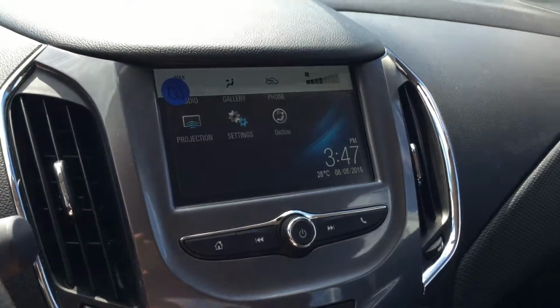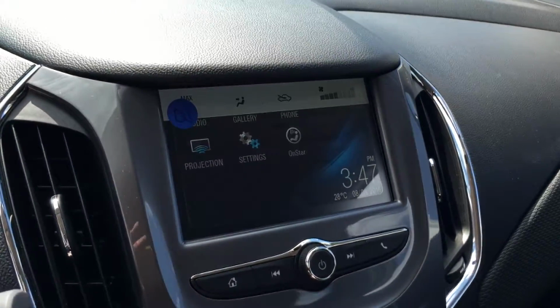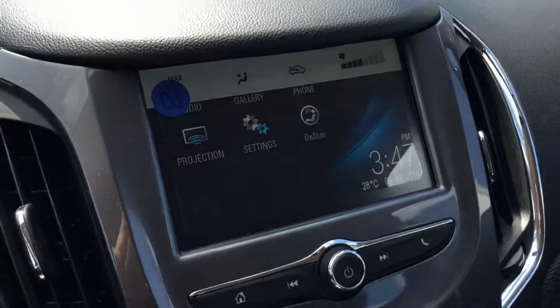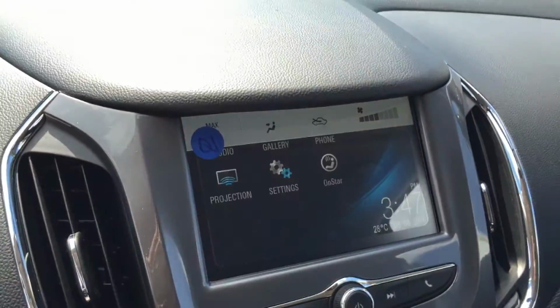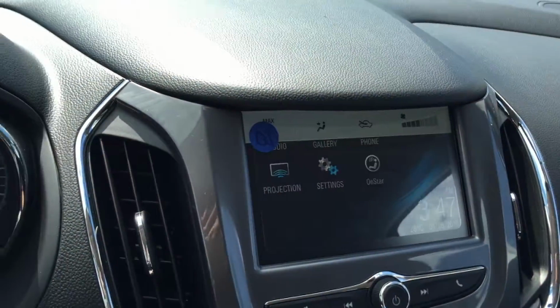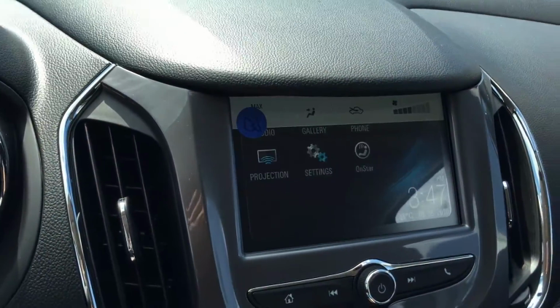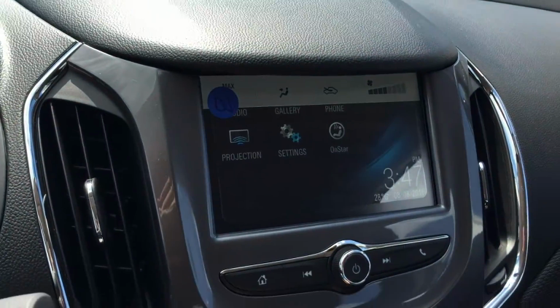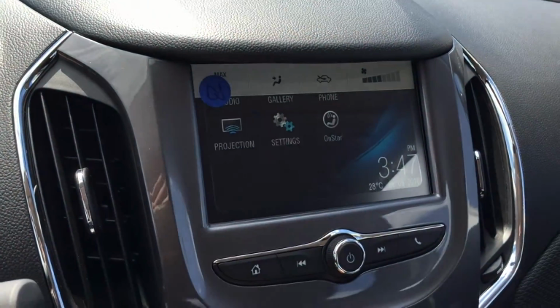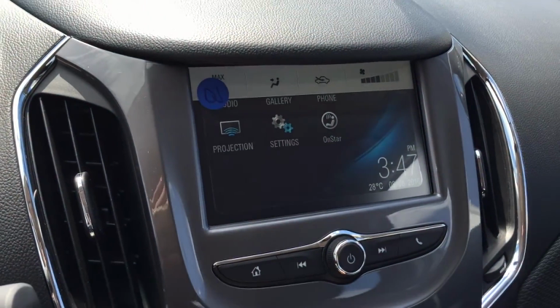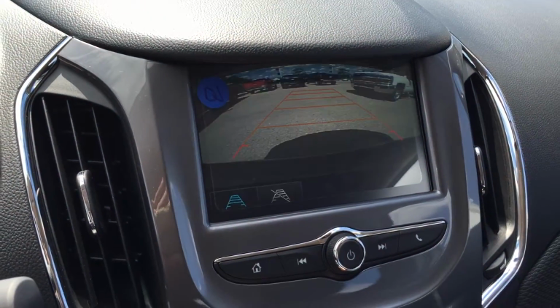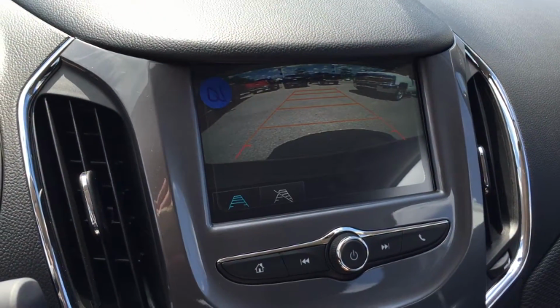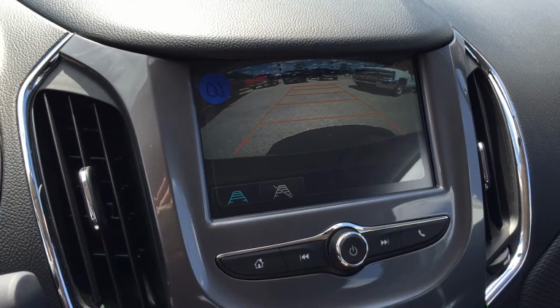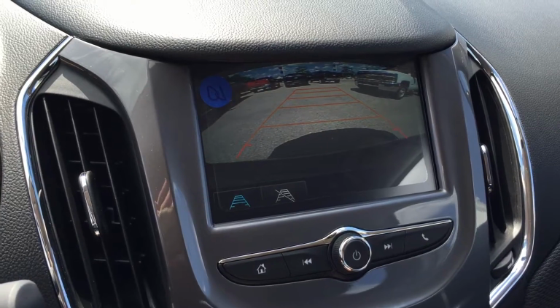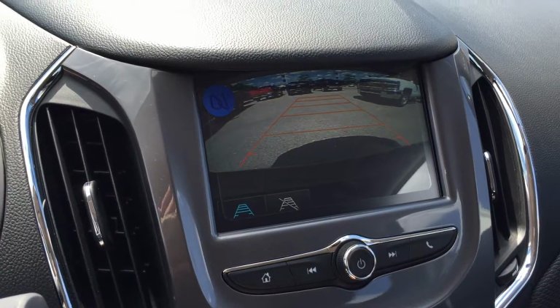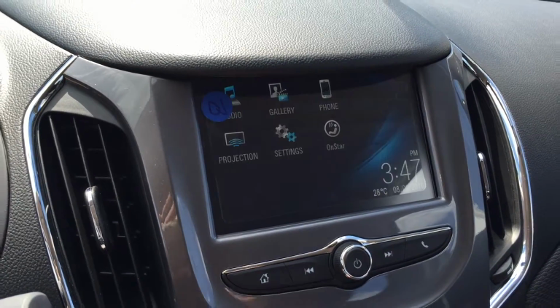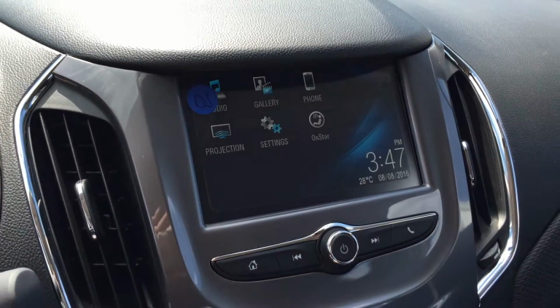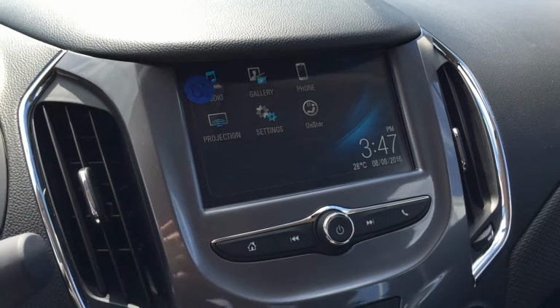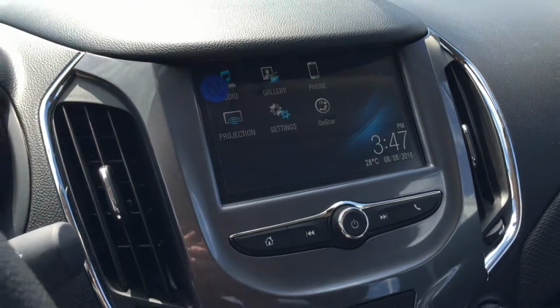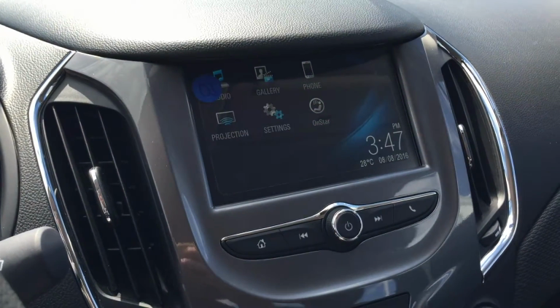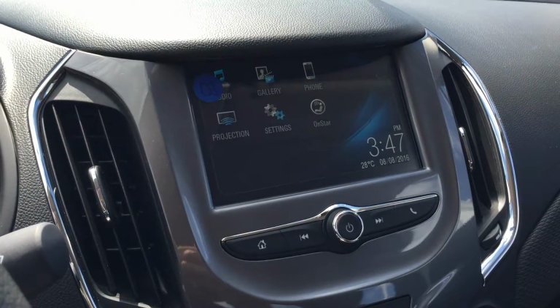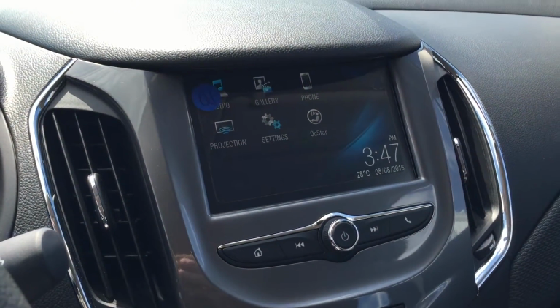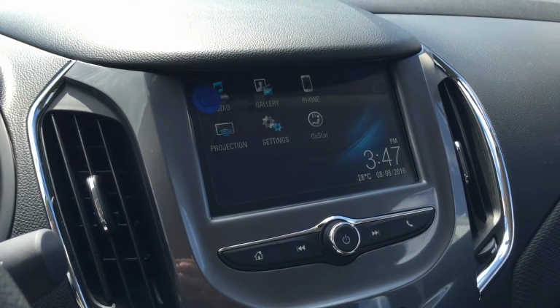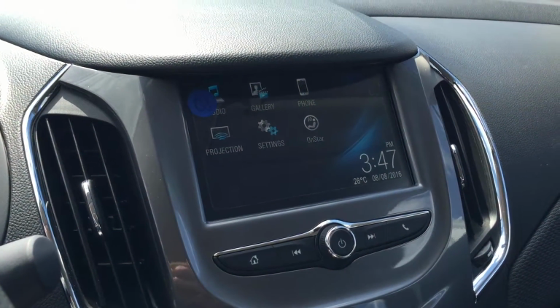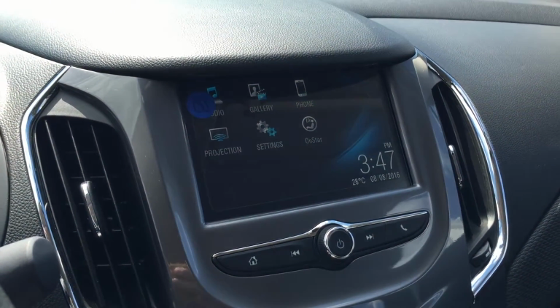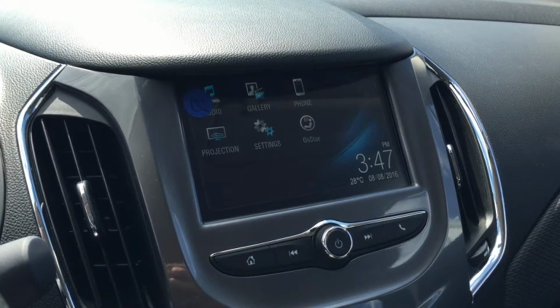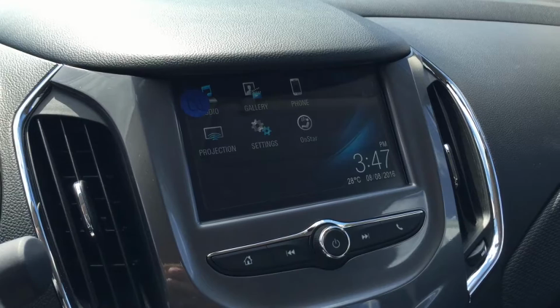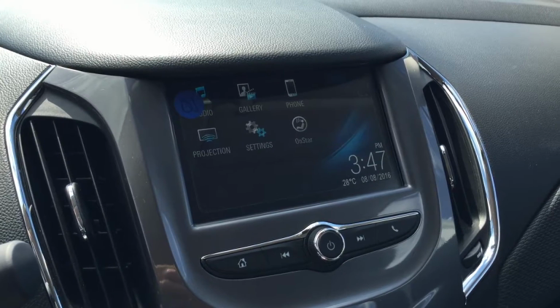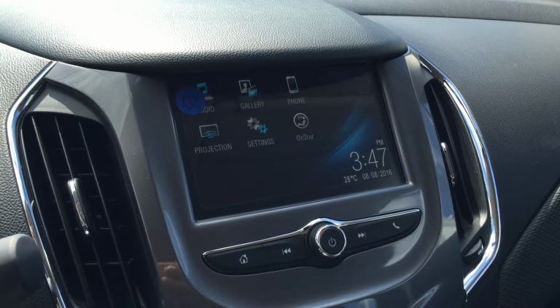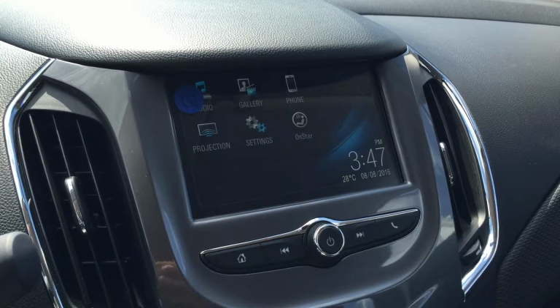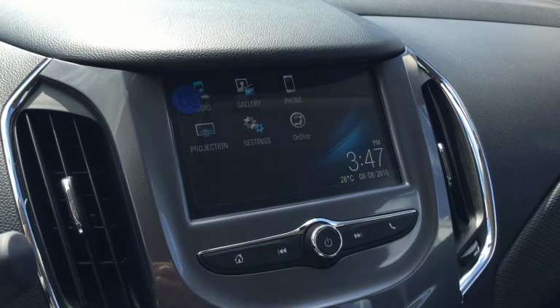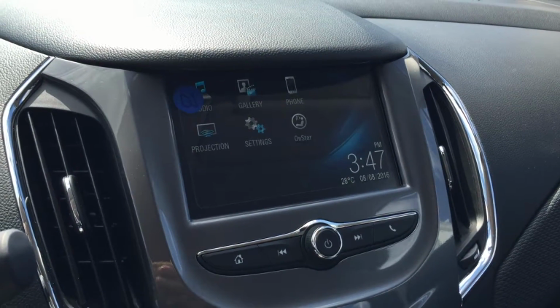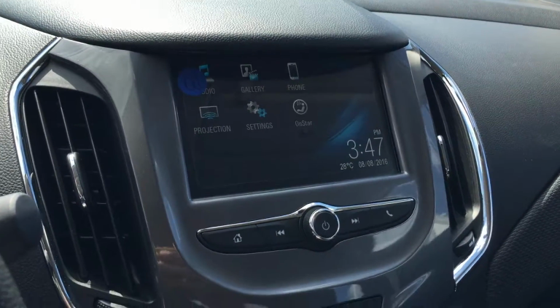You do have this awesome color touch screen. Put the vehicle in reverse and you get a rear-view color camera view. You have your audio, gallery, phone, projection, settings, OnStar, the date, the time, and the temperature.